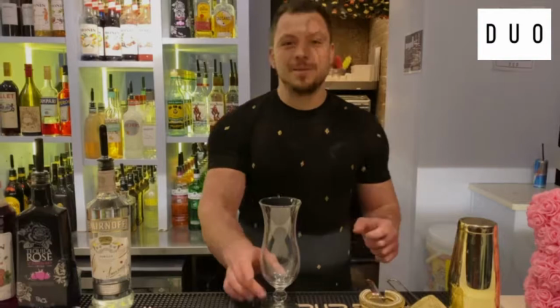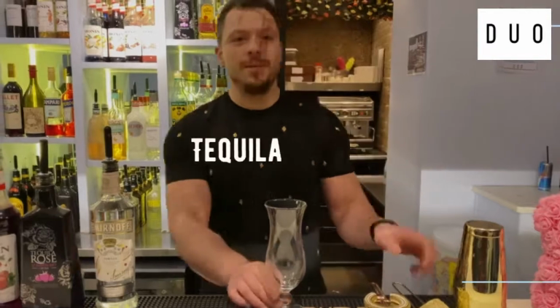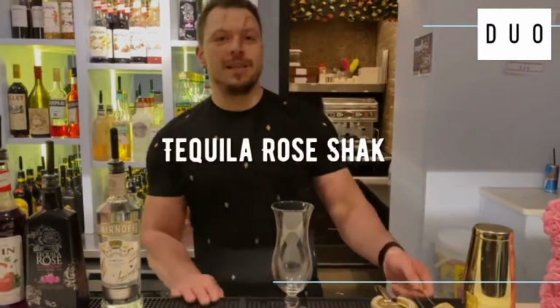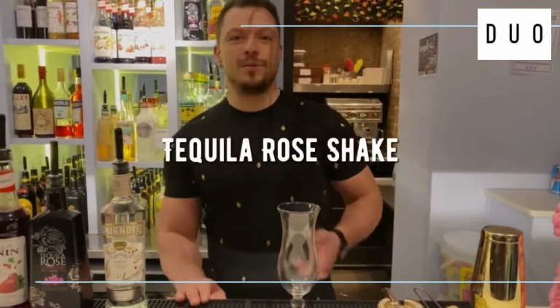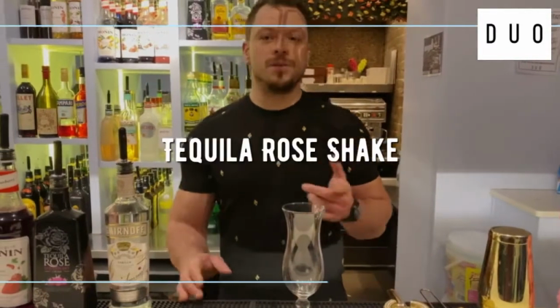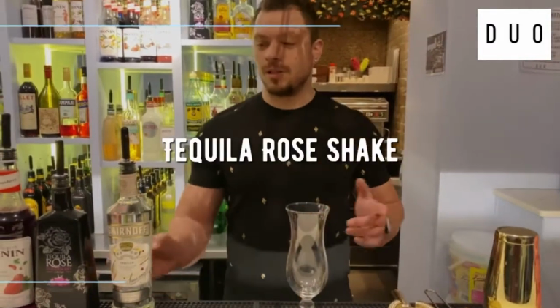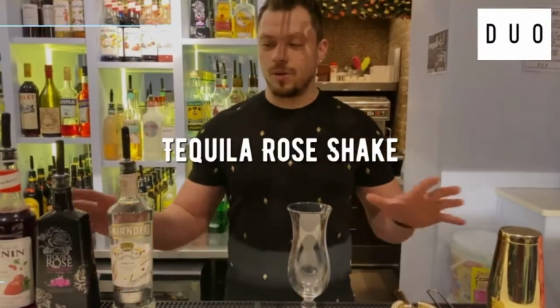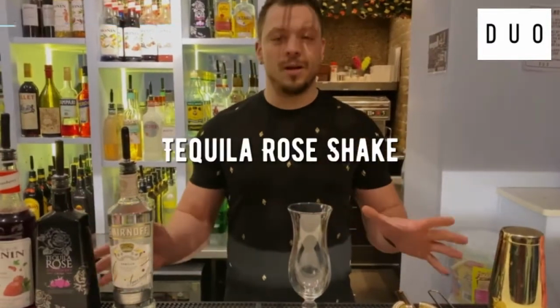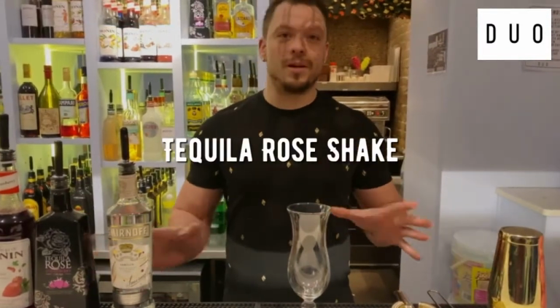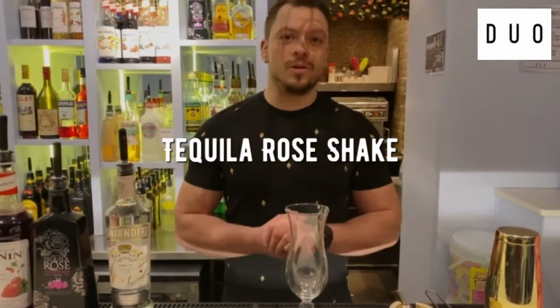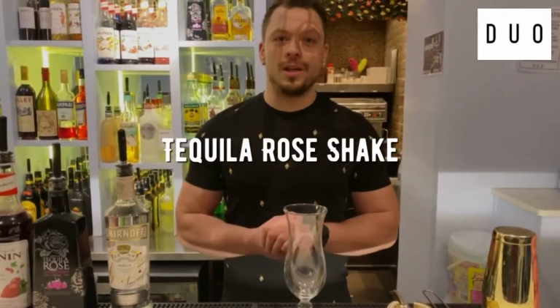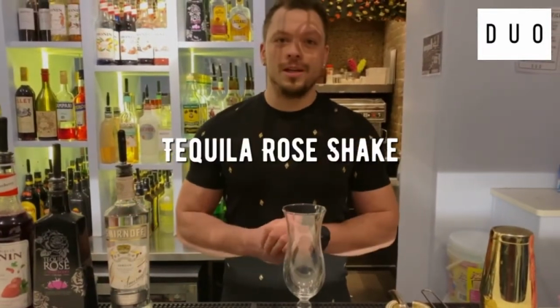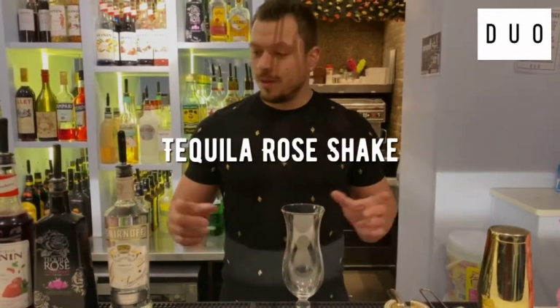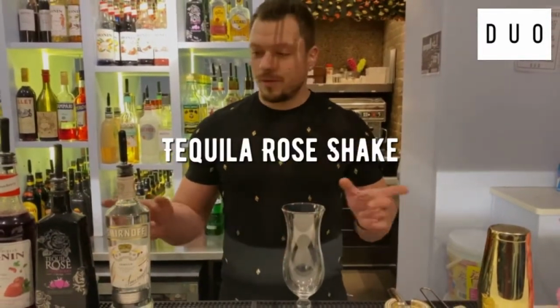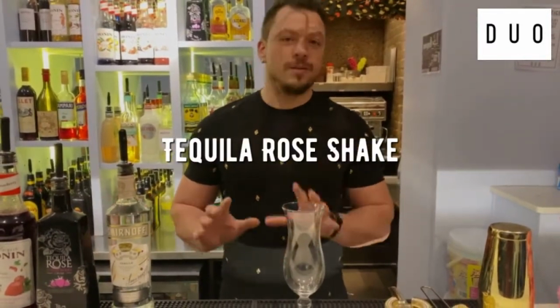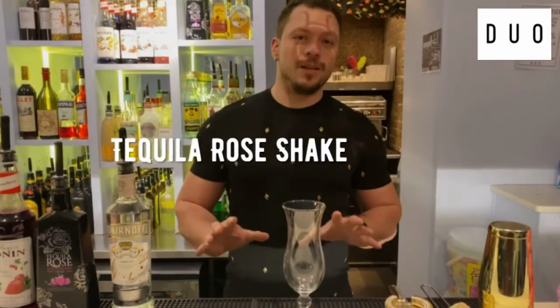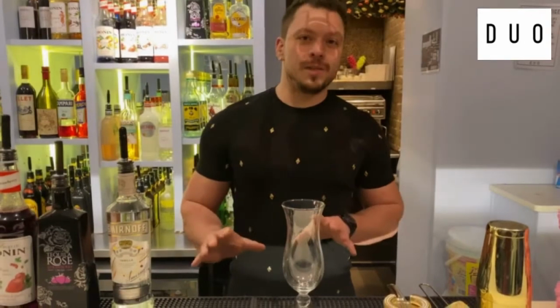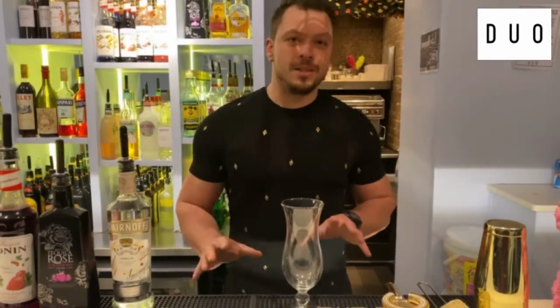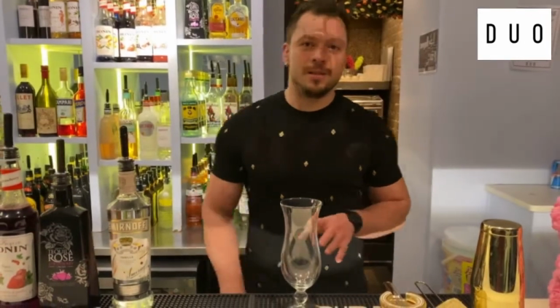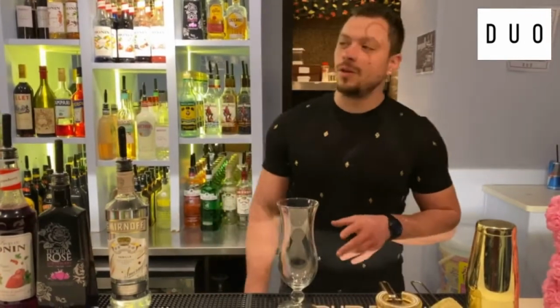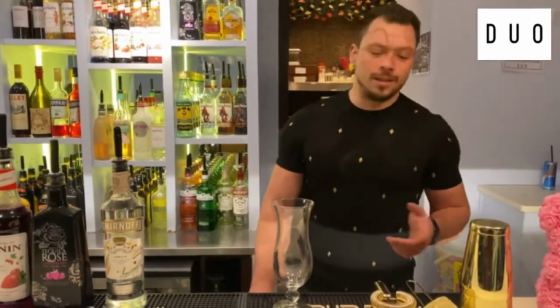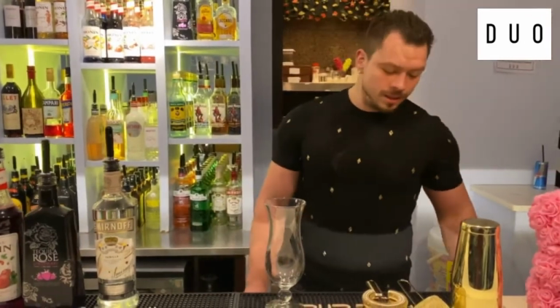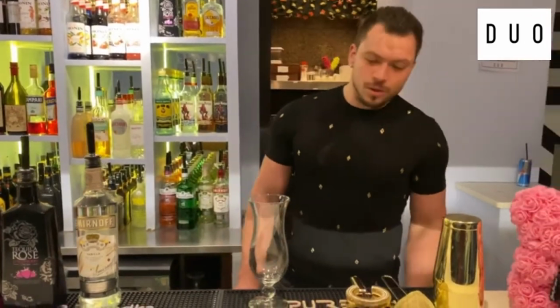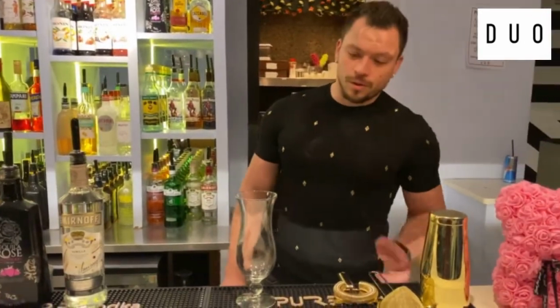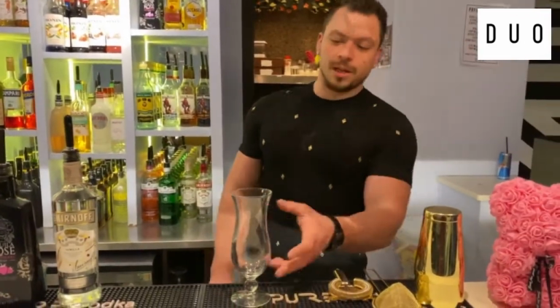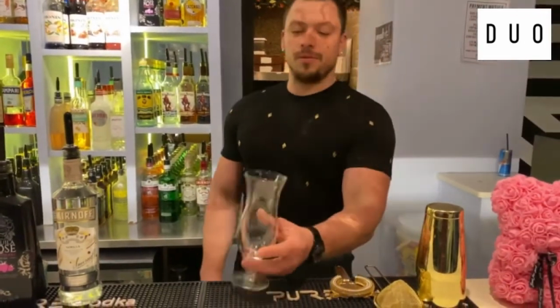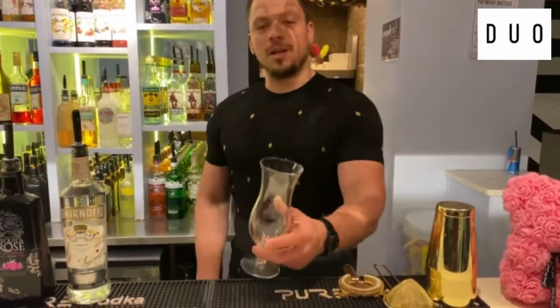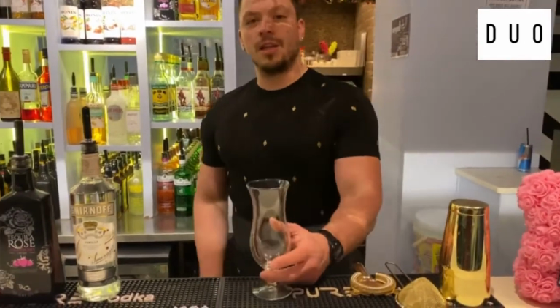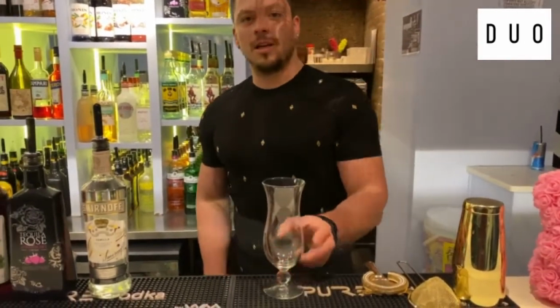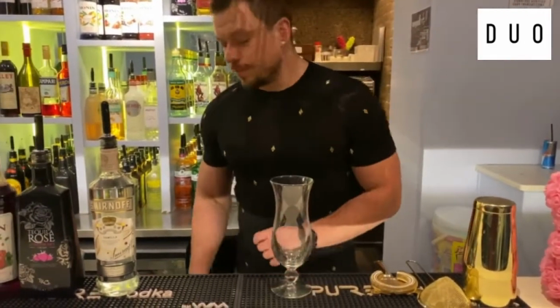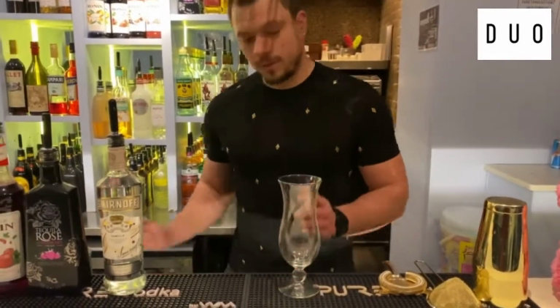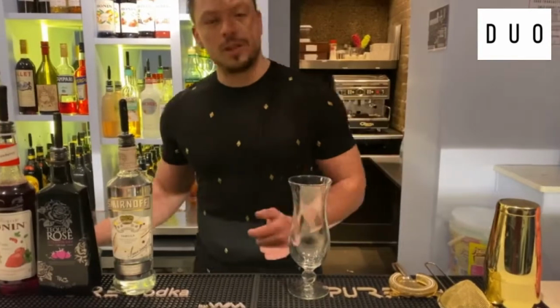My name is Adrian and today I'm just going to show you how to make a quick cocktail — one of our three top sellers in Duval London. We're going to start off with our tequila rose shake.